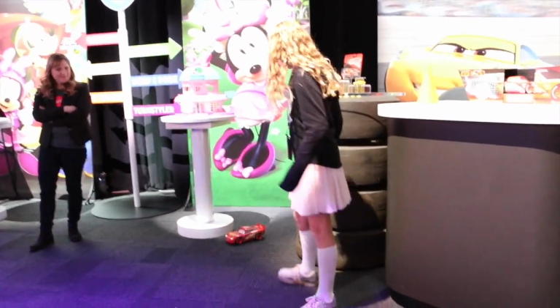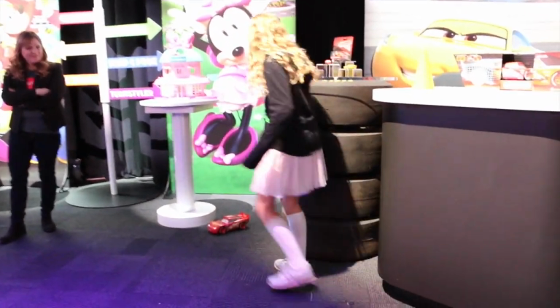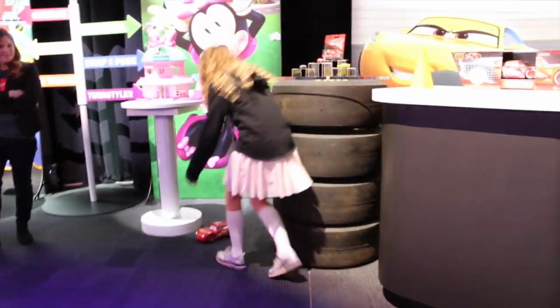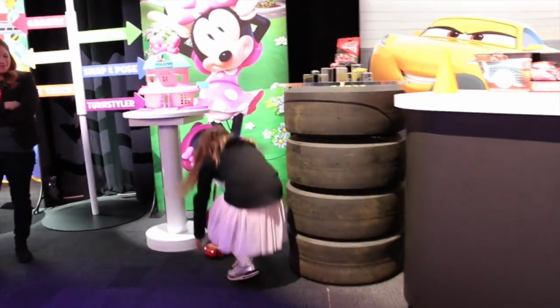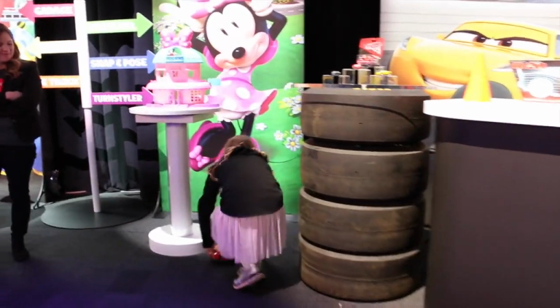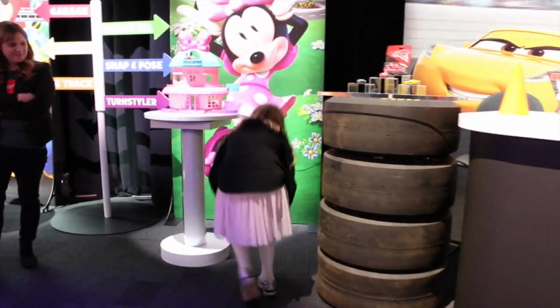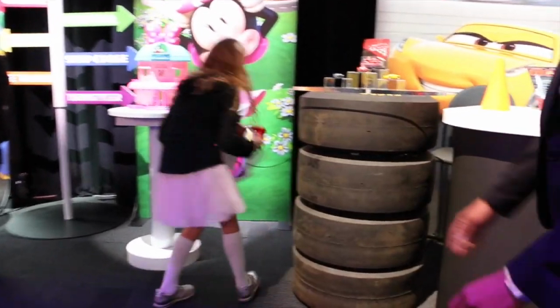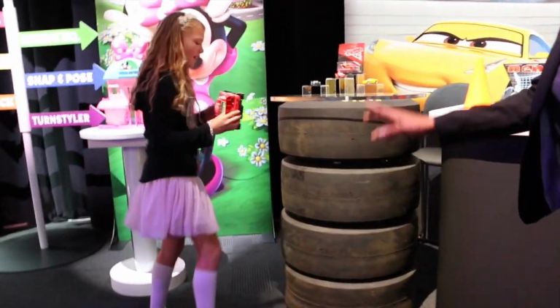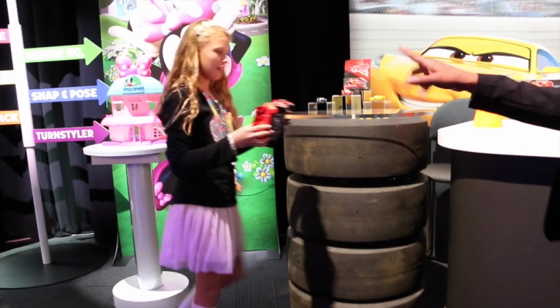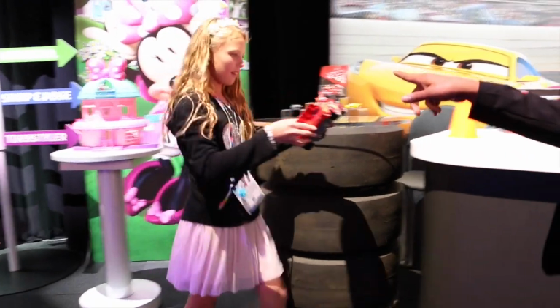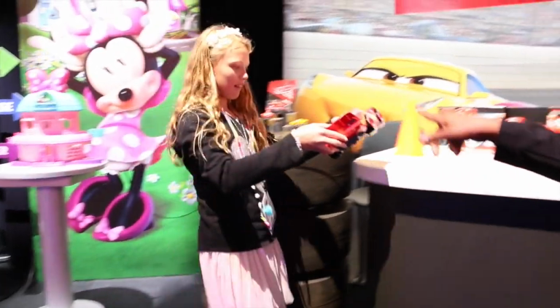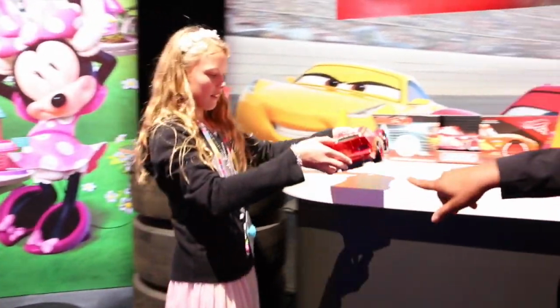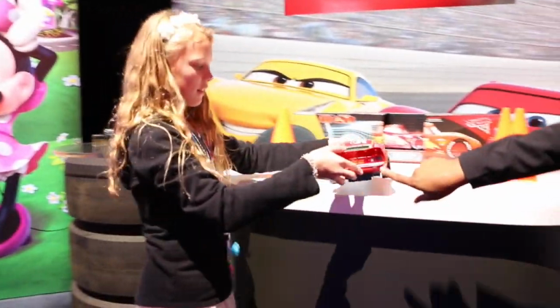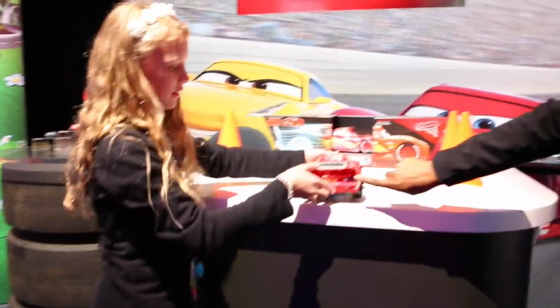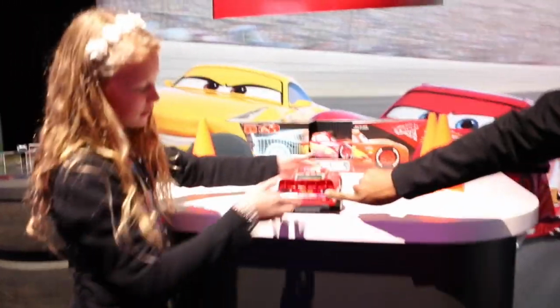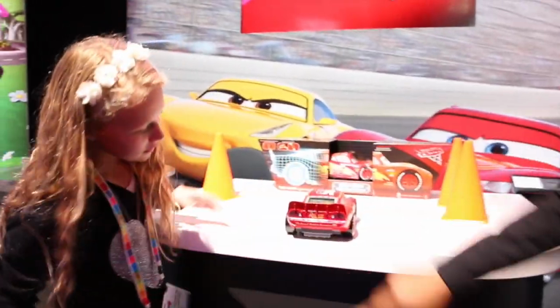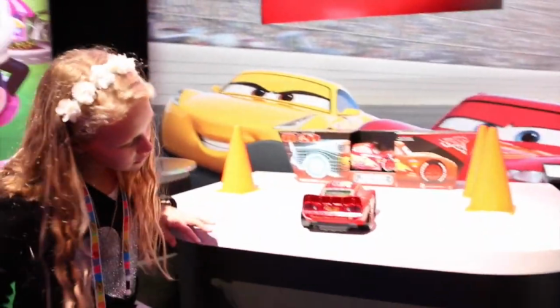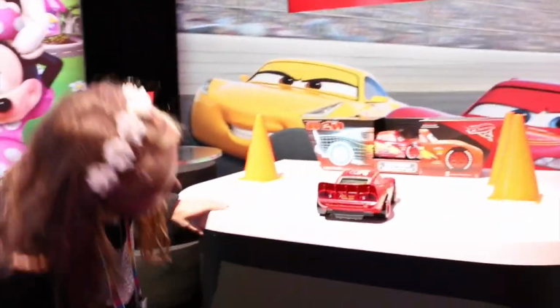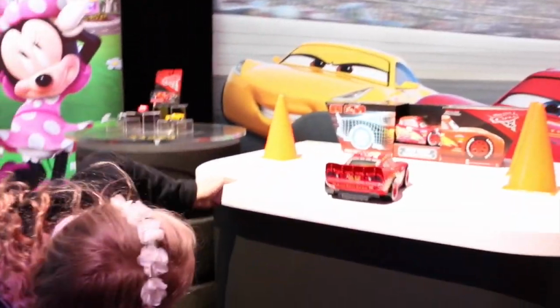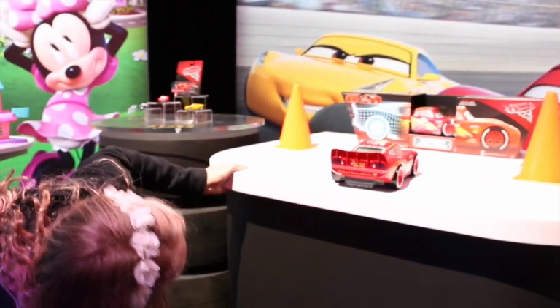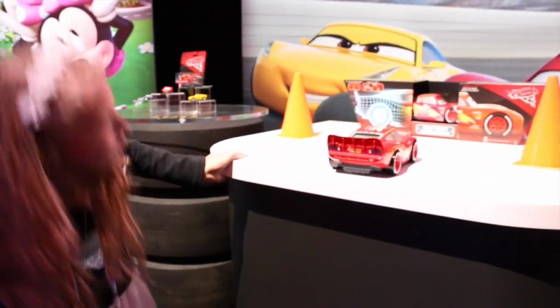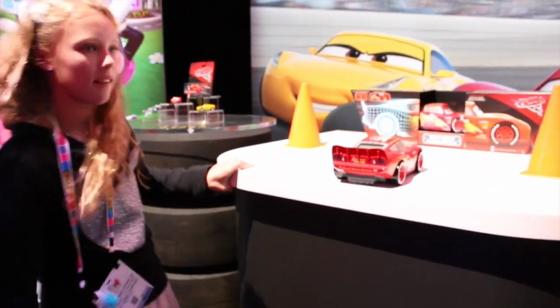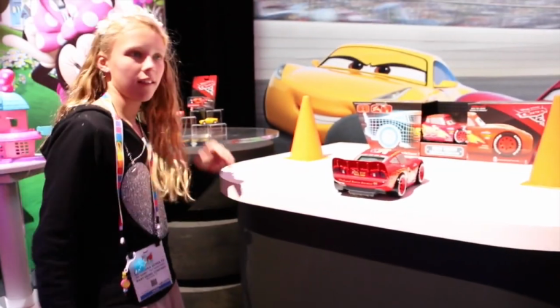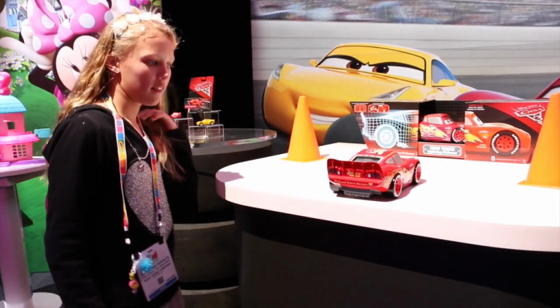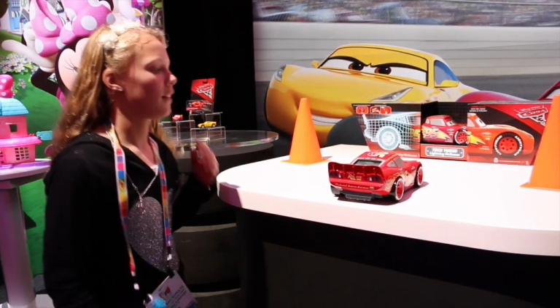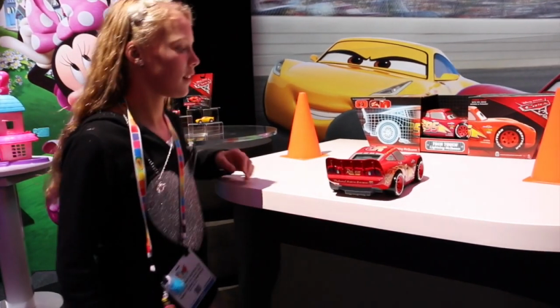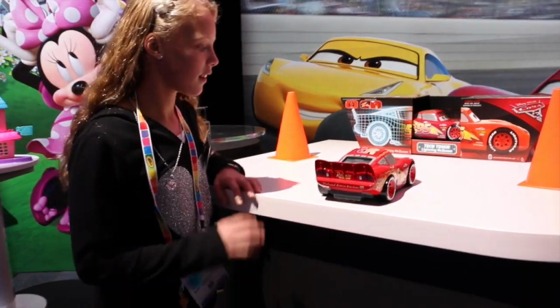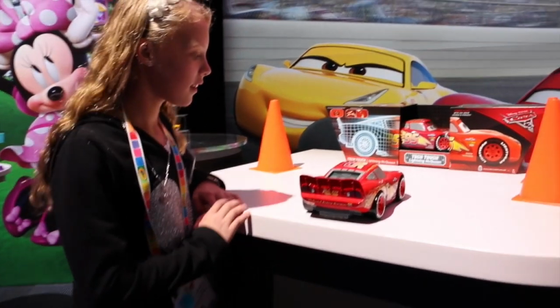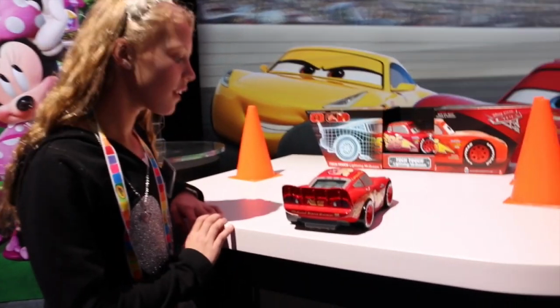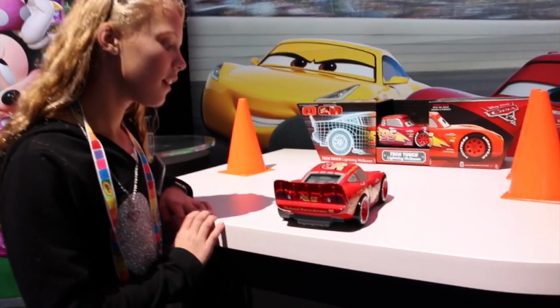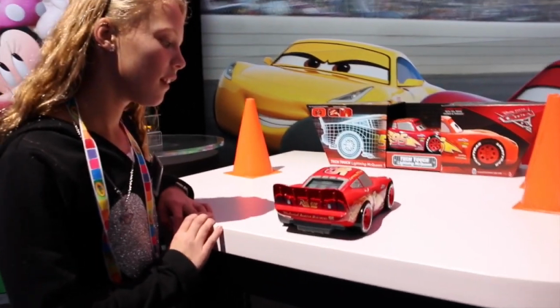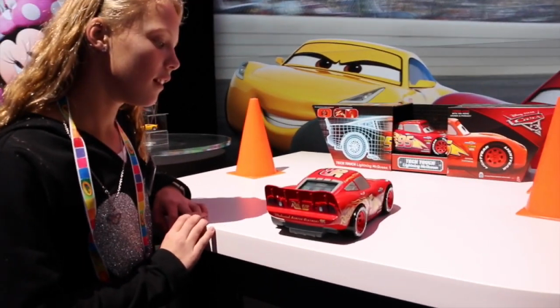And that's Tech Touch. He also has a USB port on the back, so we will update him with content — new racetrack. He'll be on the website, just go and log in and download.